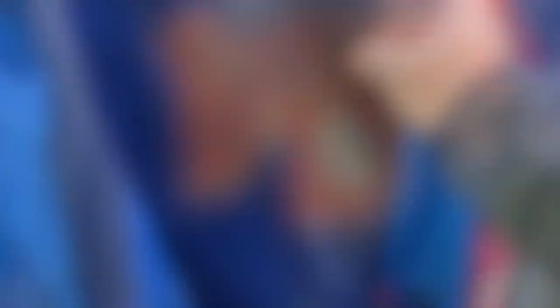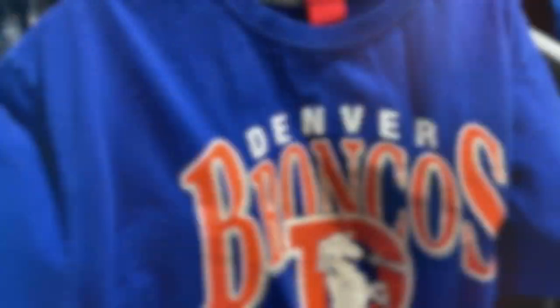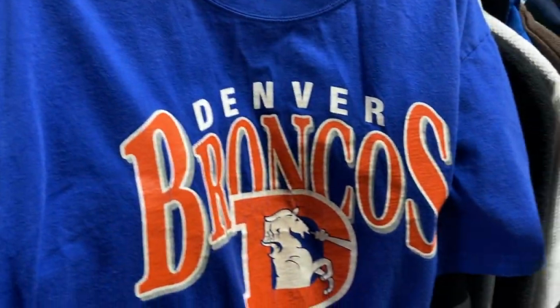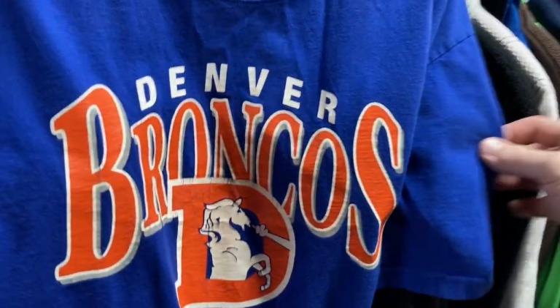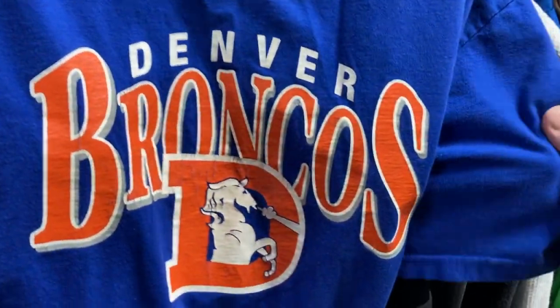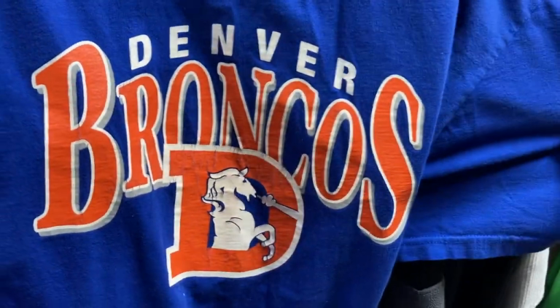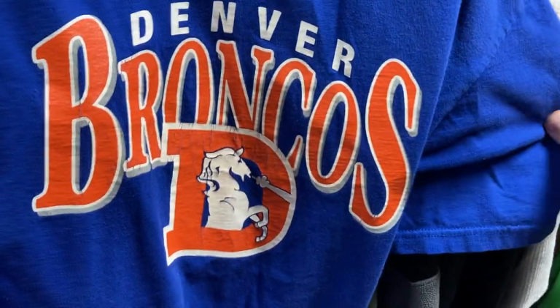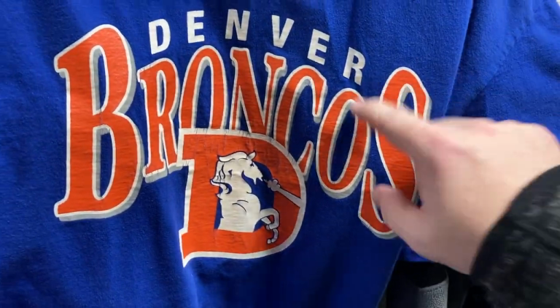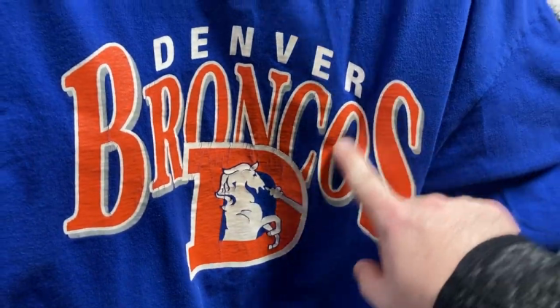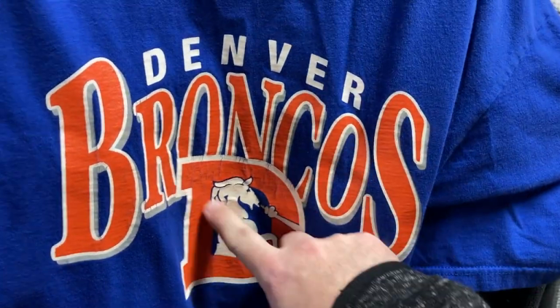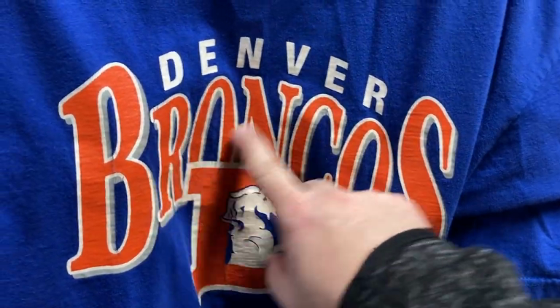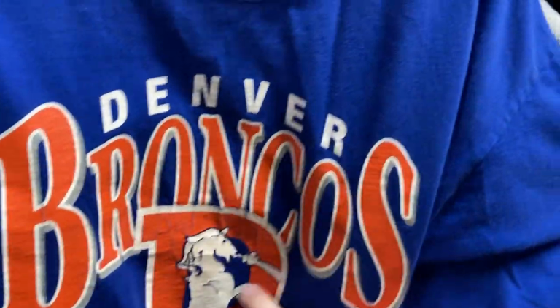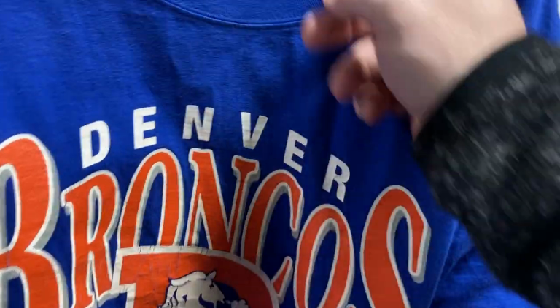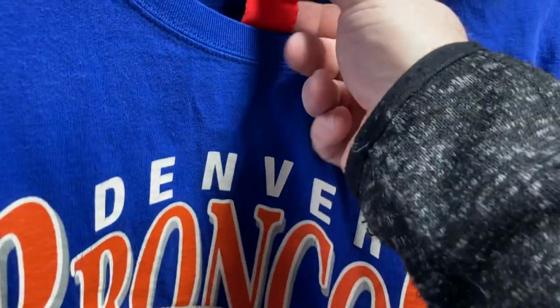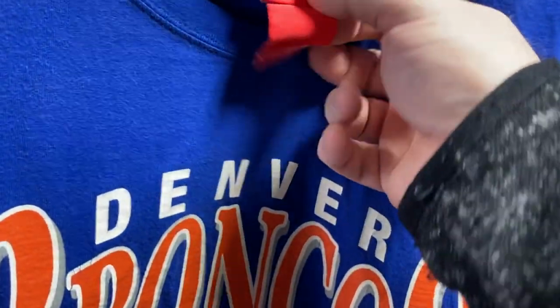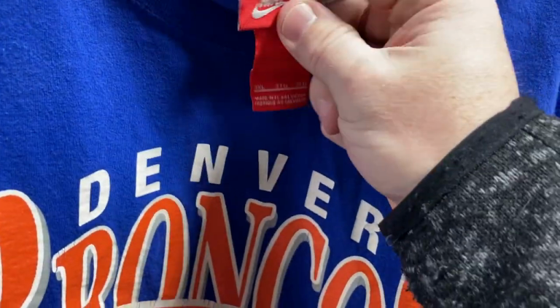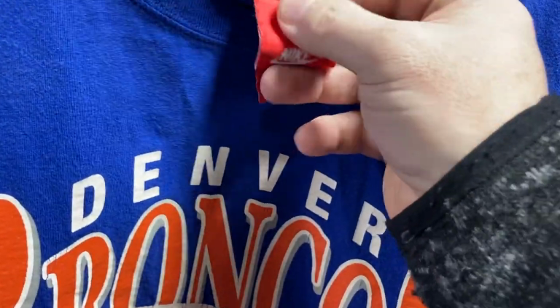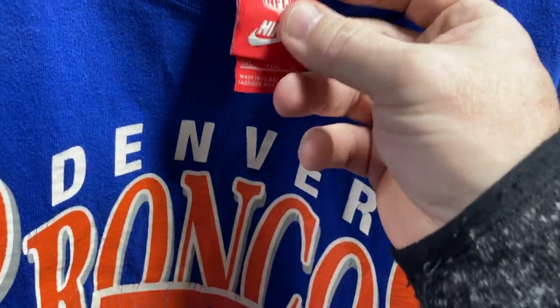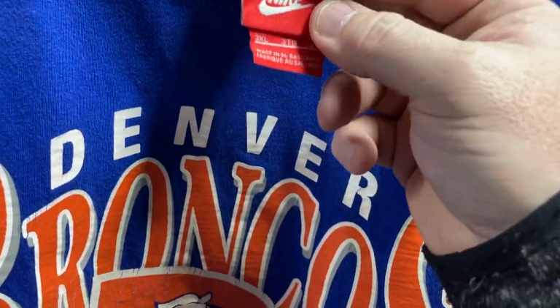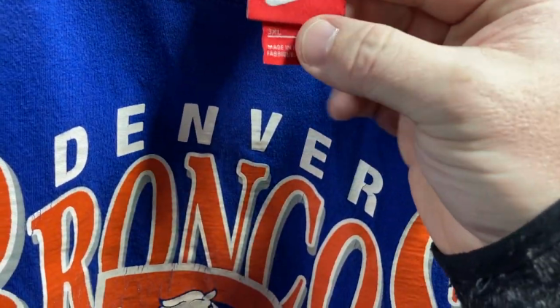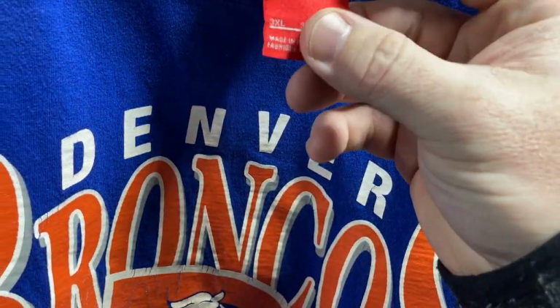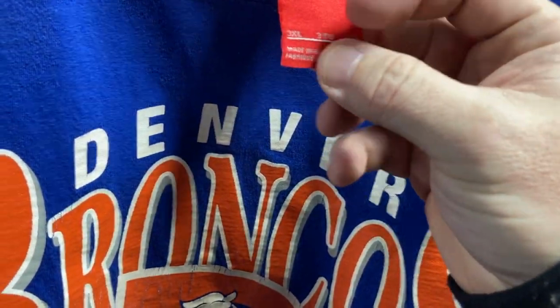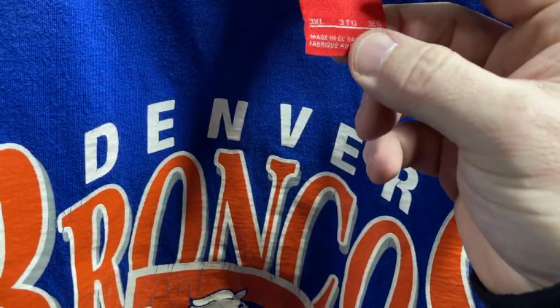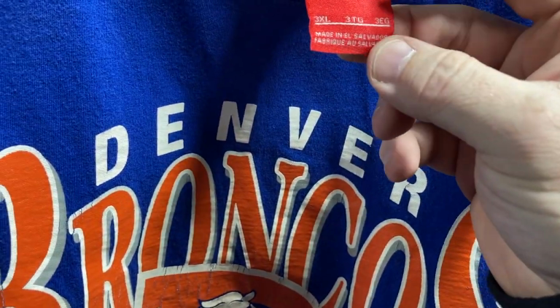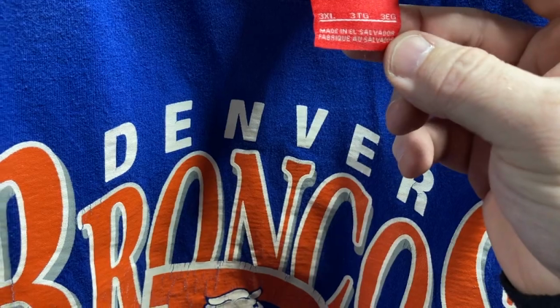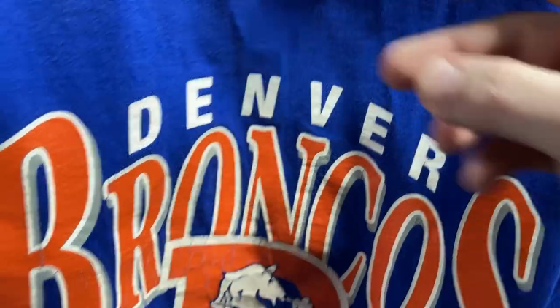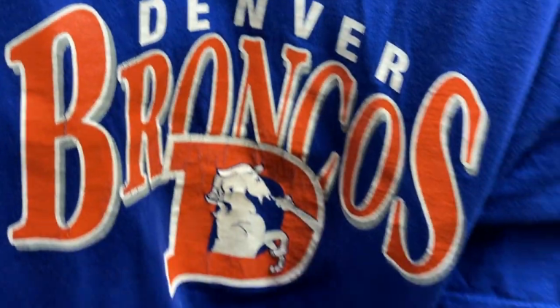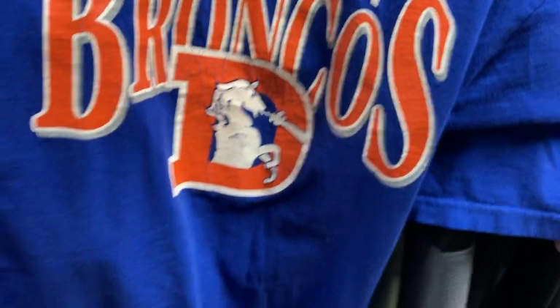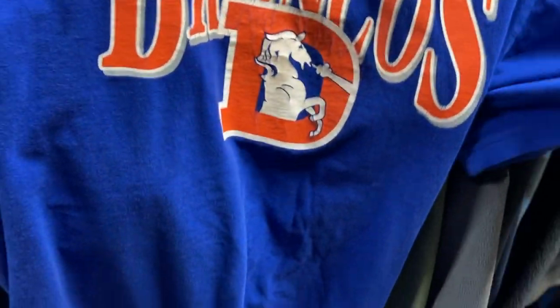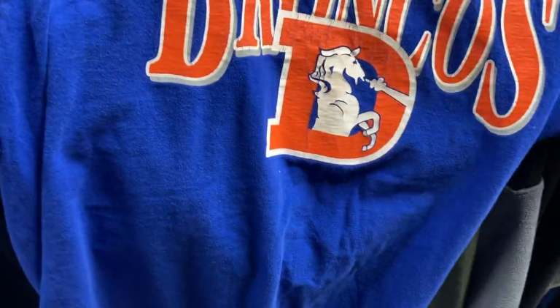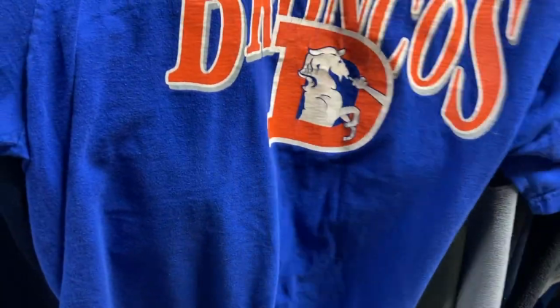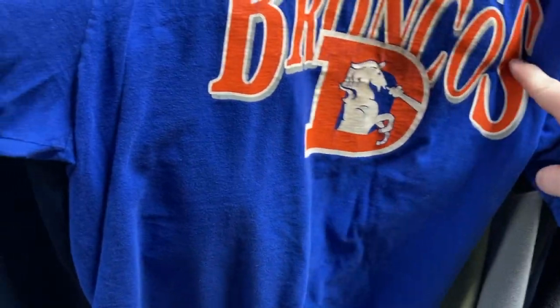Kept flipping, kept finding guys — look at this: an old Broncos, the old look Broncos. It's on an old Nike tag even. This is cool and it's a 3XL, so this is a definite grab.